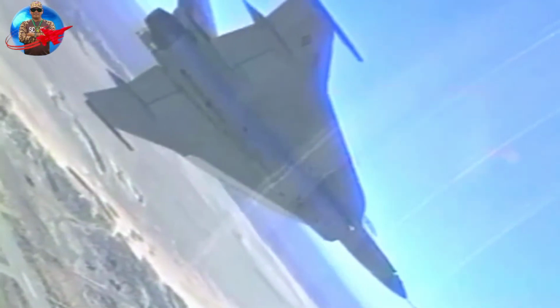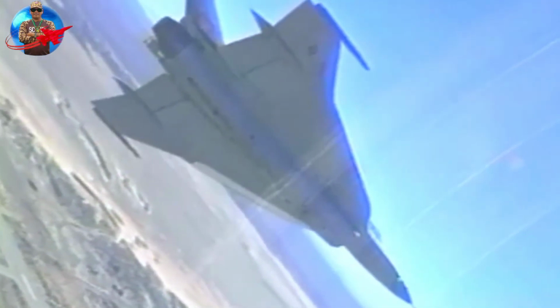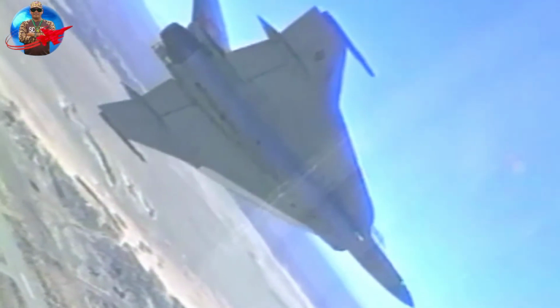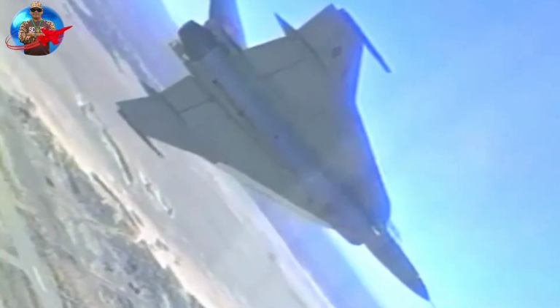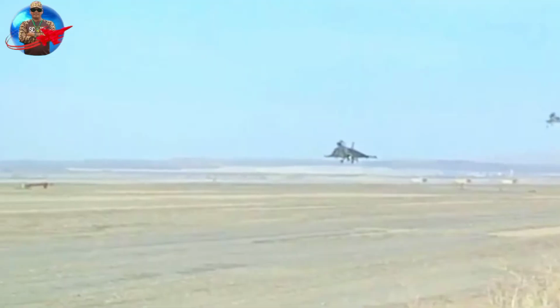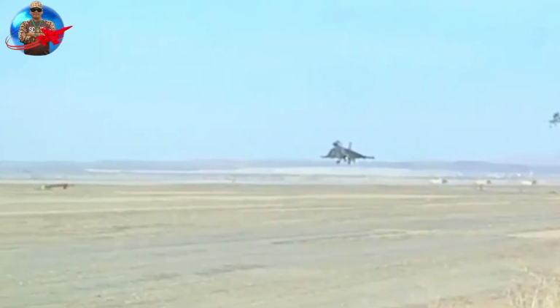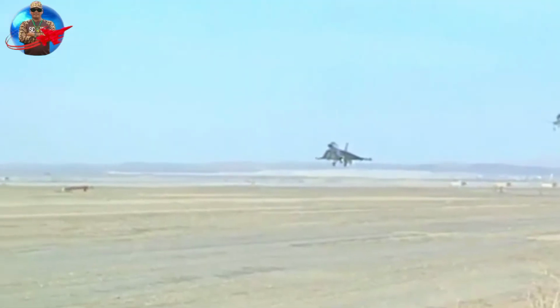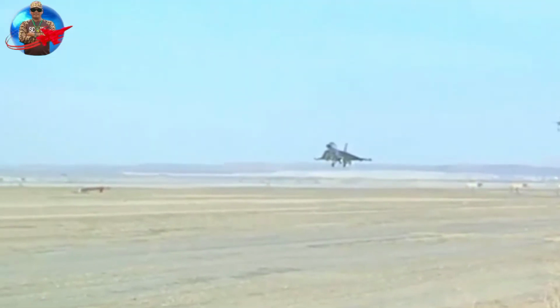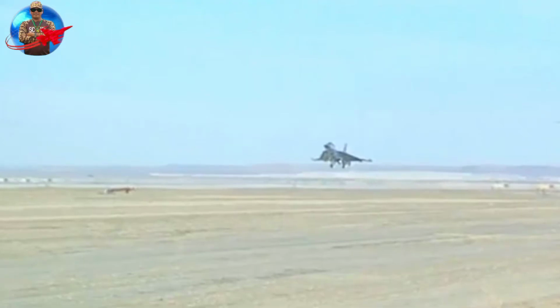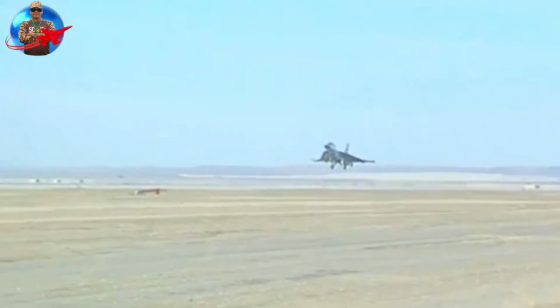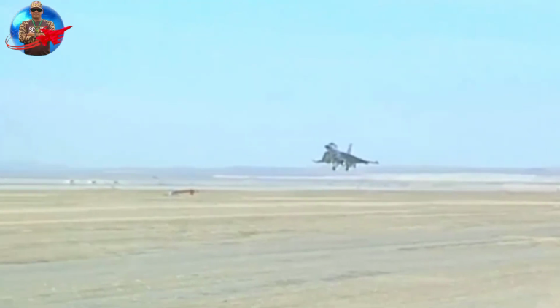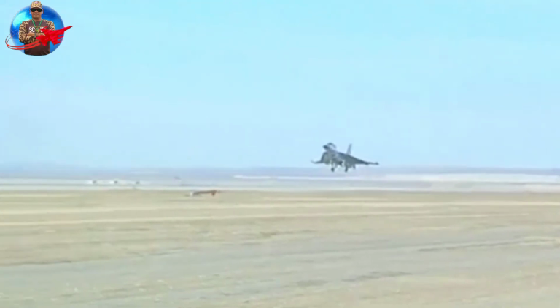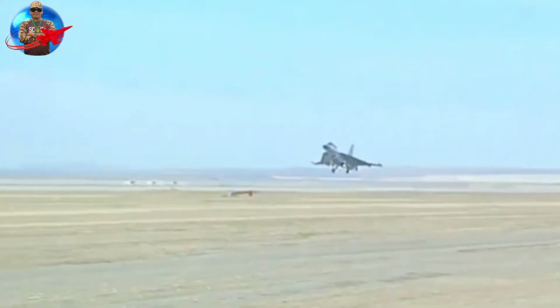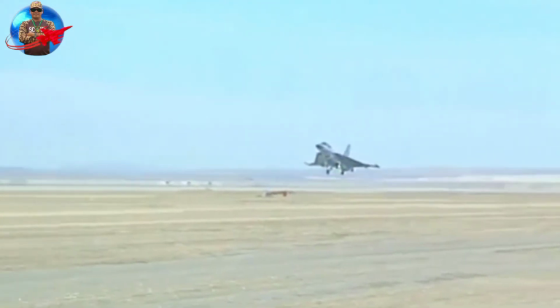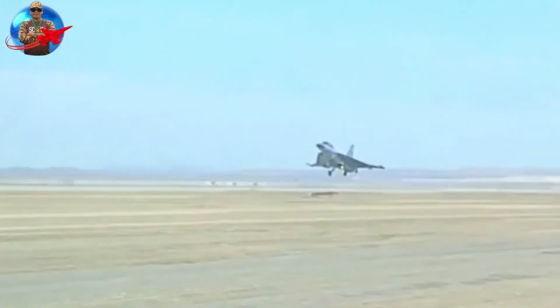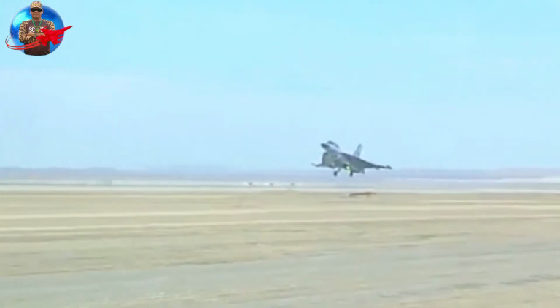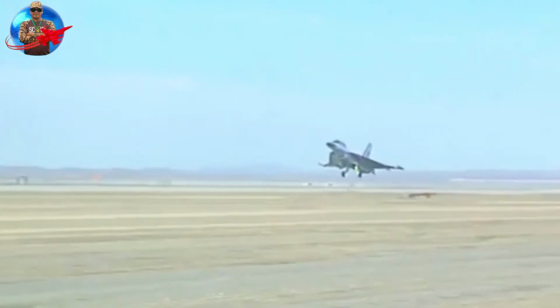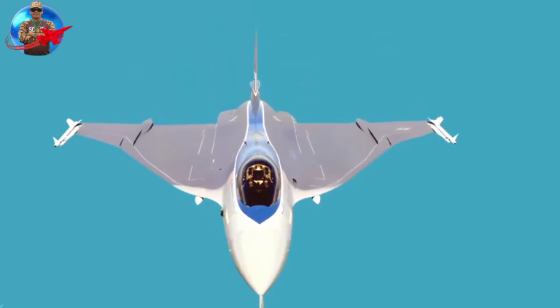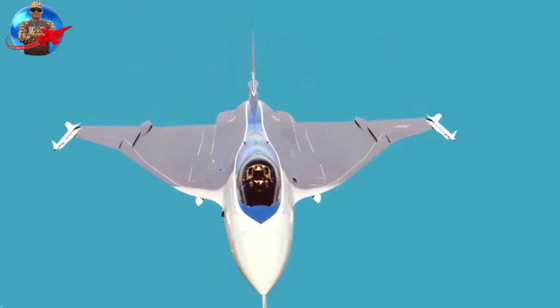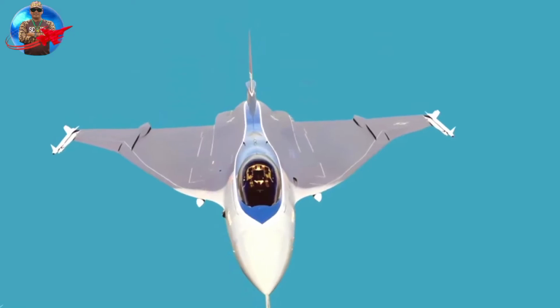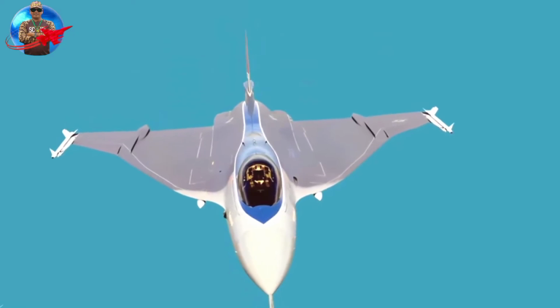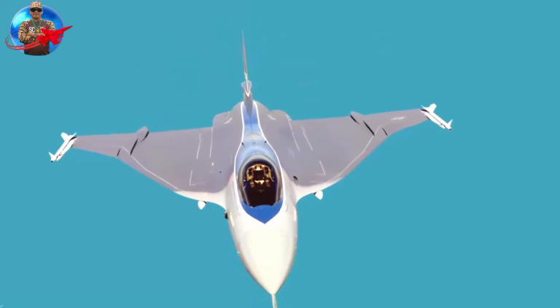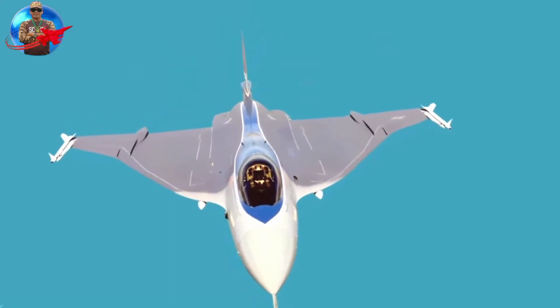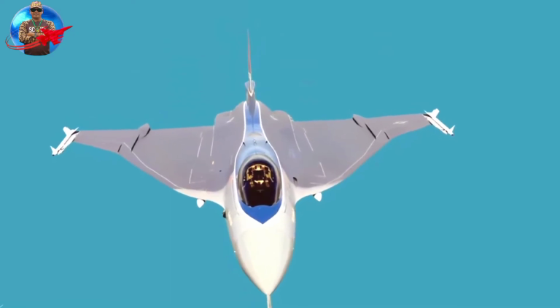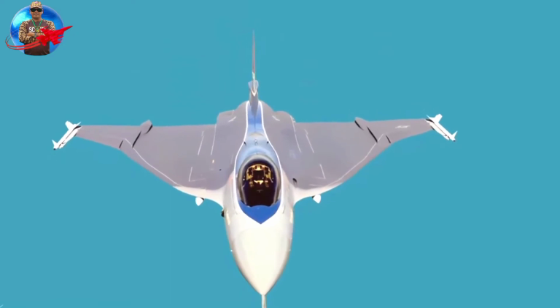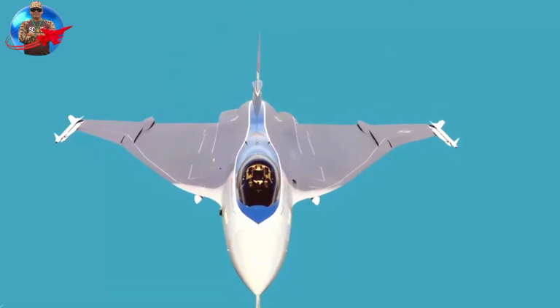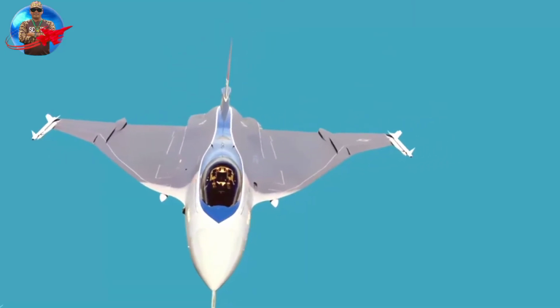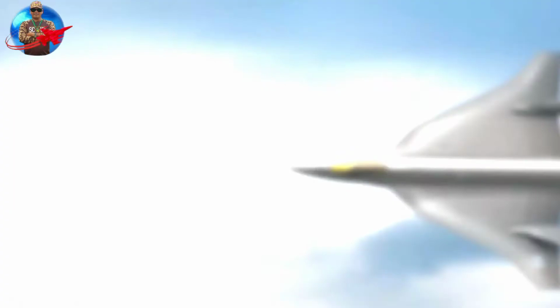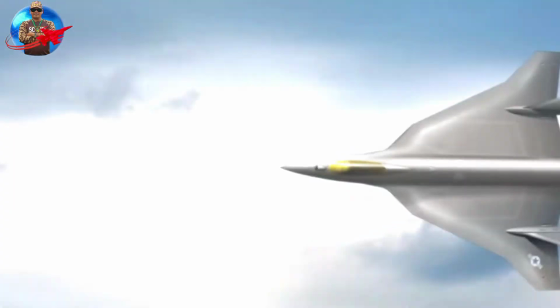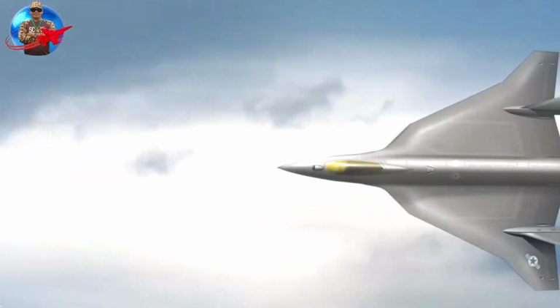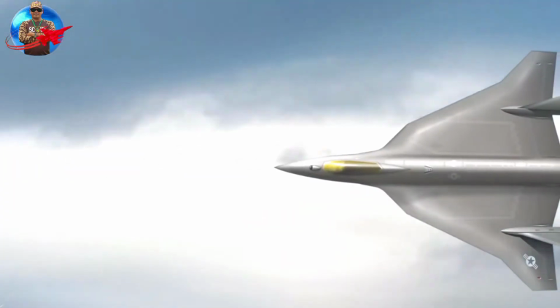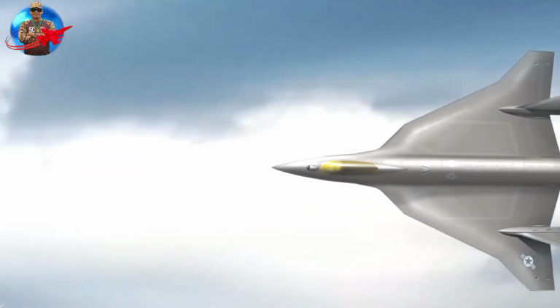Hushkit used General Brown's specifications: a light, inexpensive fighter jet that de-emphasizes stealth, making it a minus-5th-generation design, to guide the creation of the F-36.